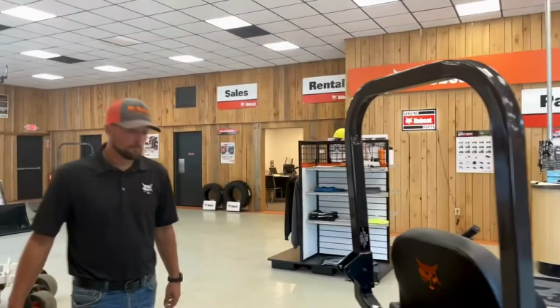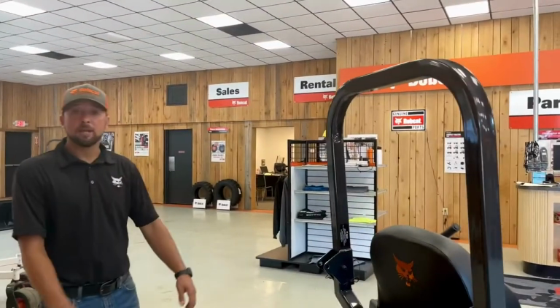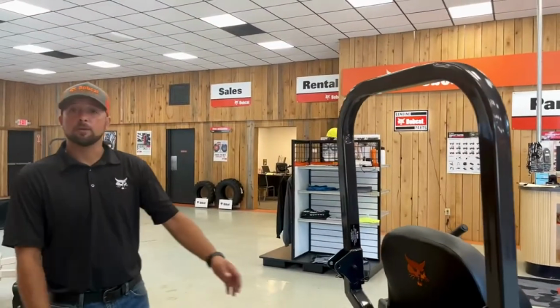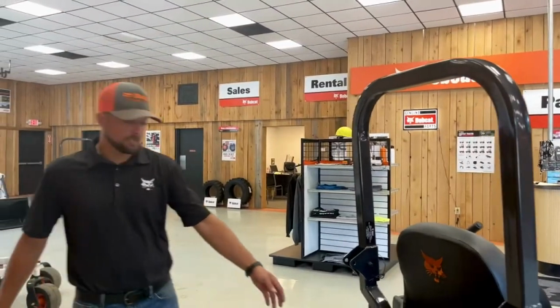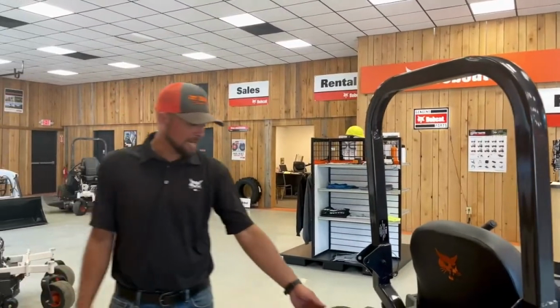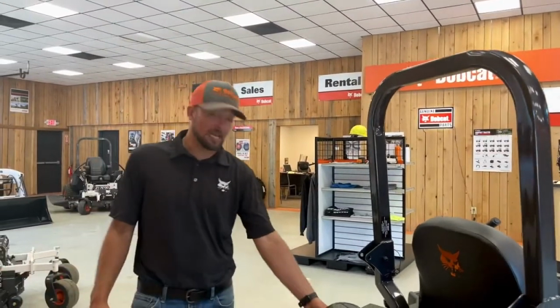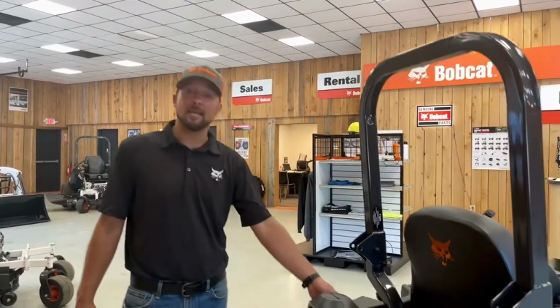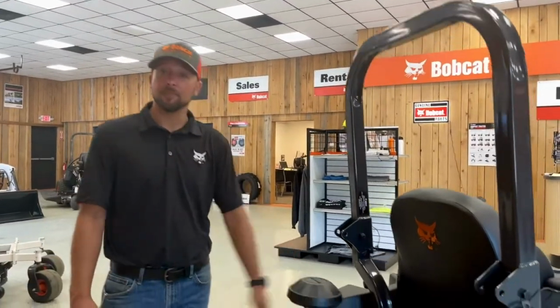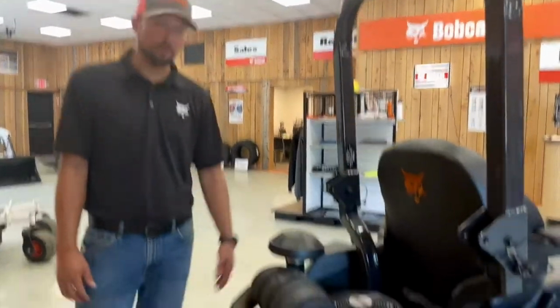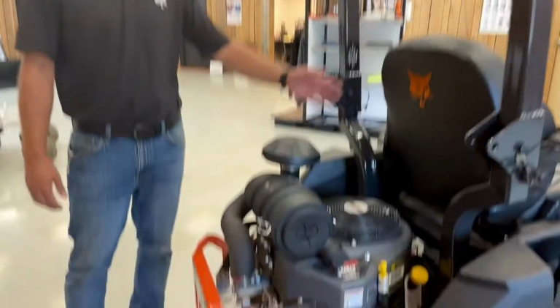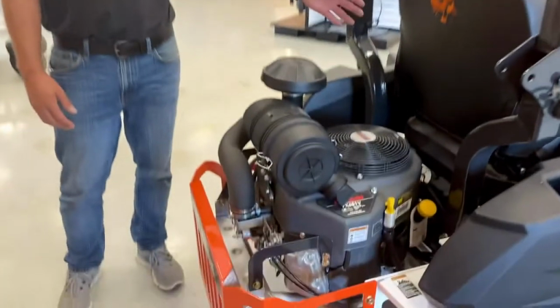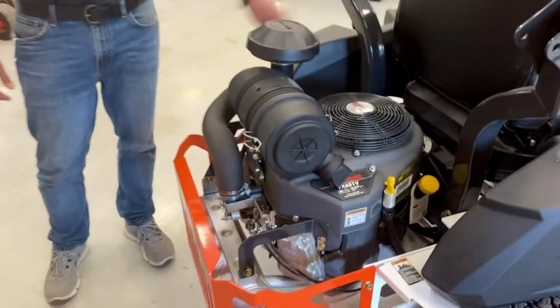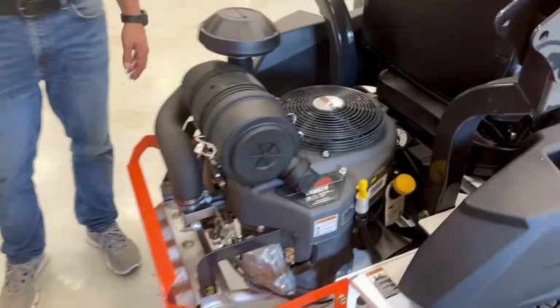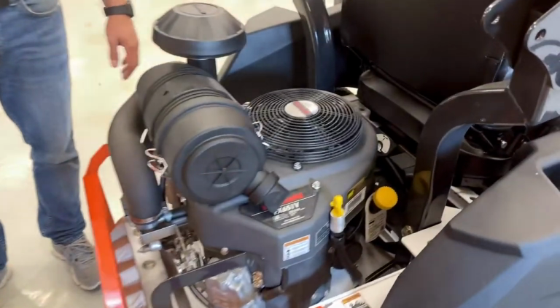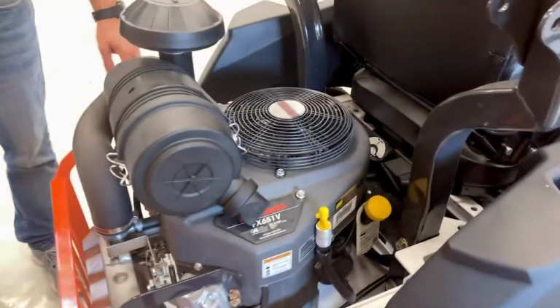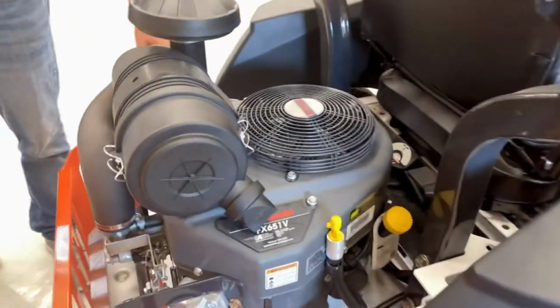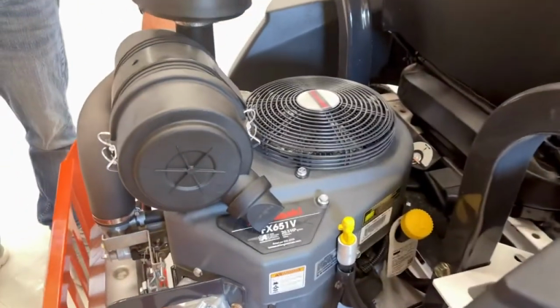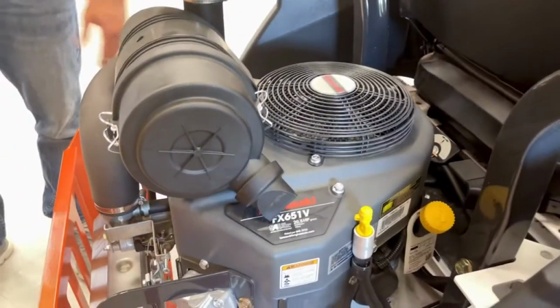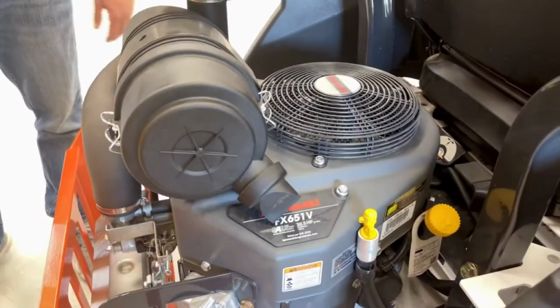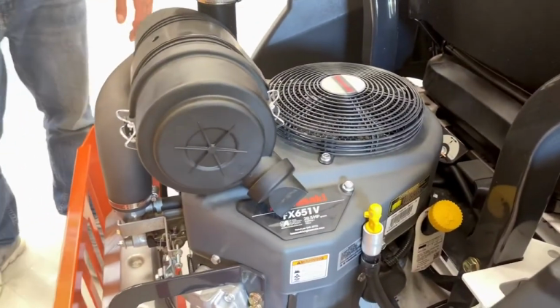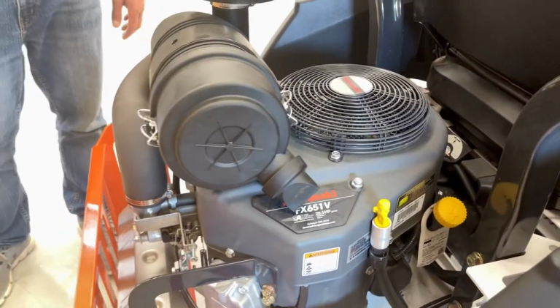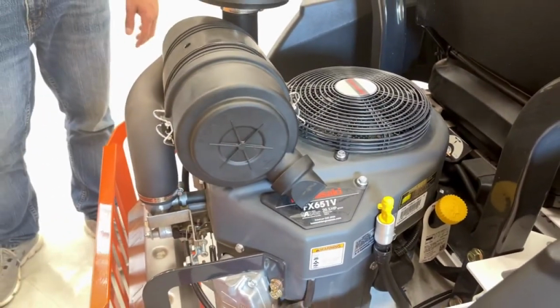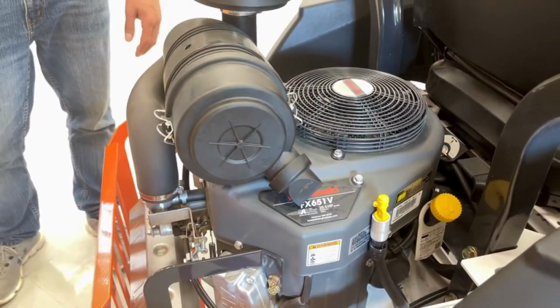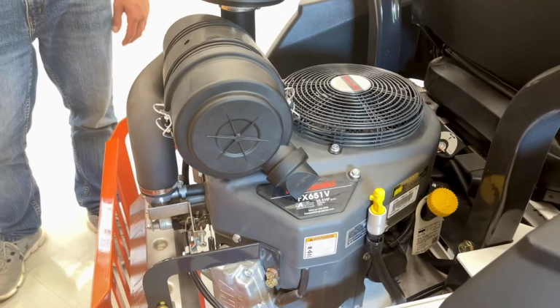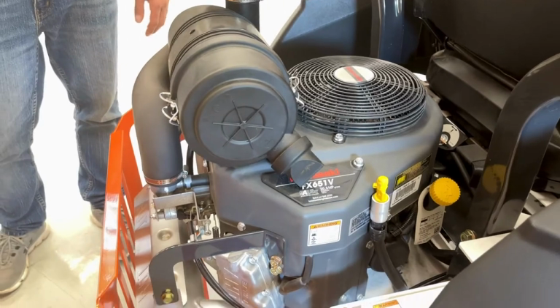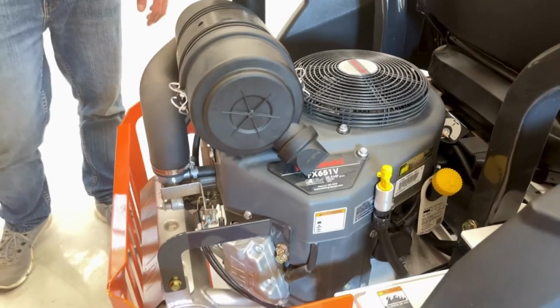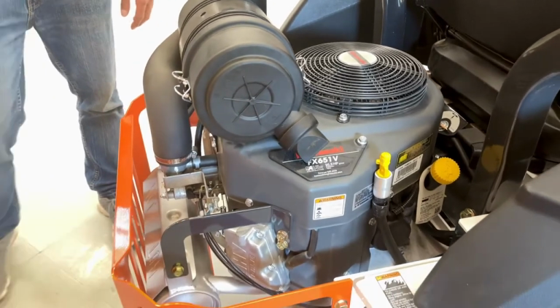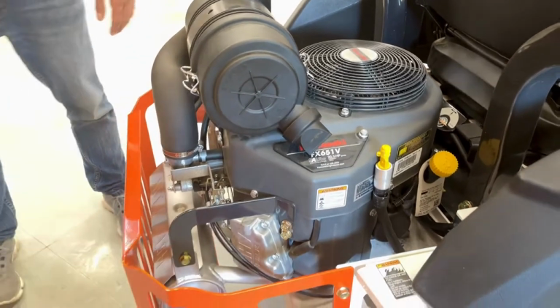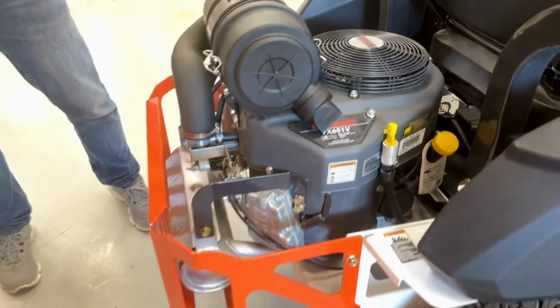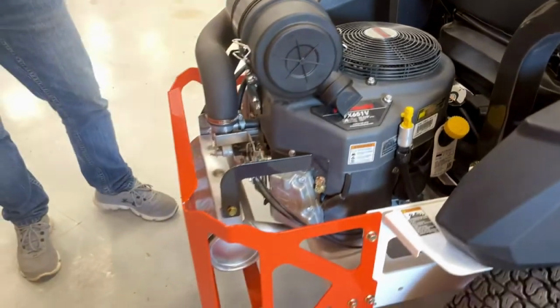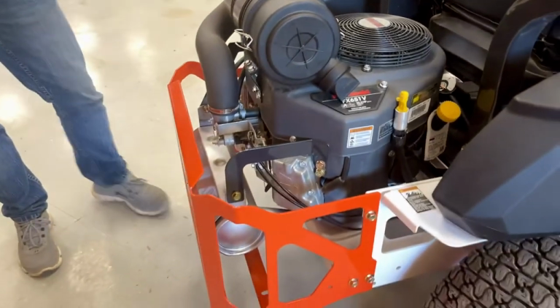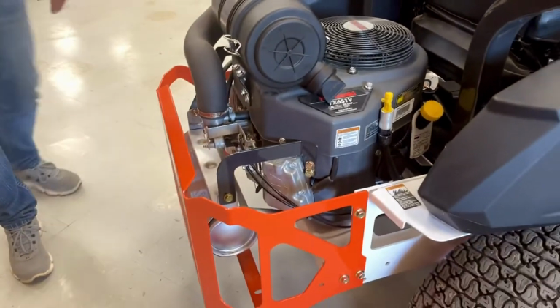Bobcat utilizes the Kawasaki engine. On the 3500 series, you can go from a 20.5 horsepower engine up to 23.5 horsepower with the 61 inch deck.